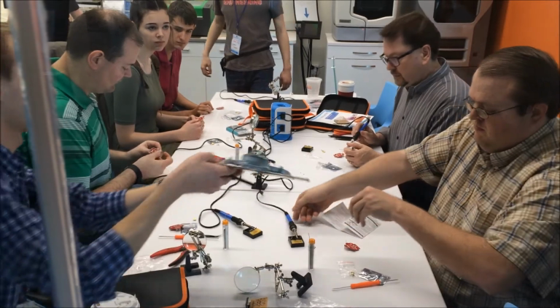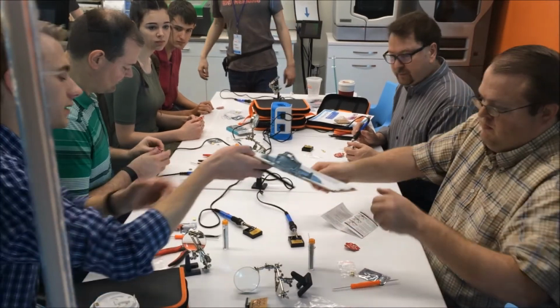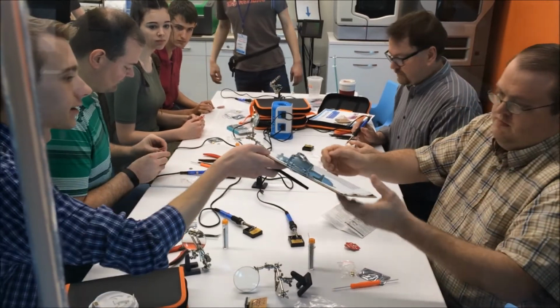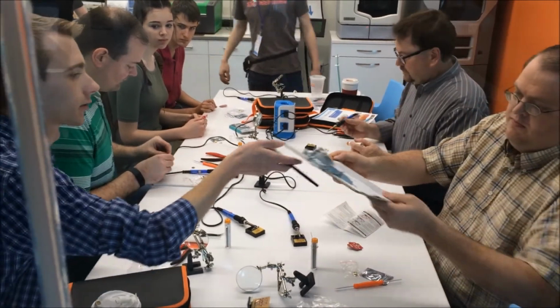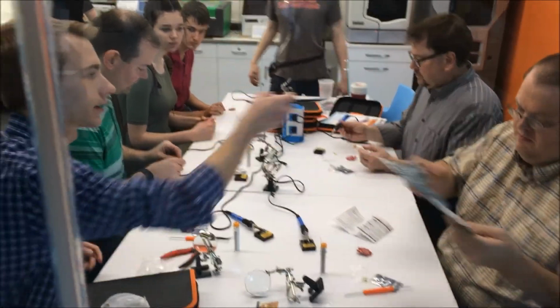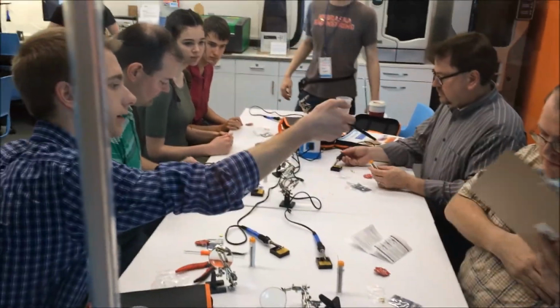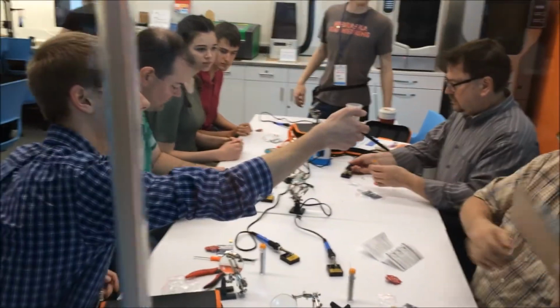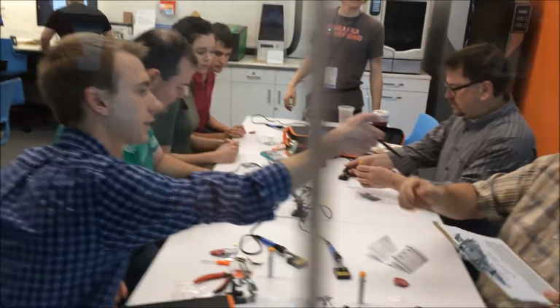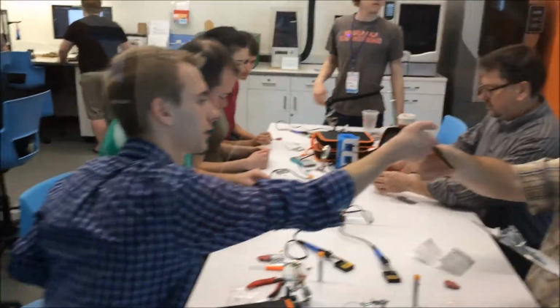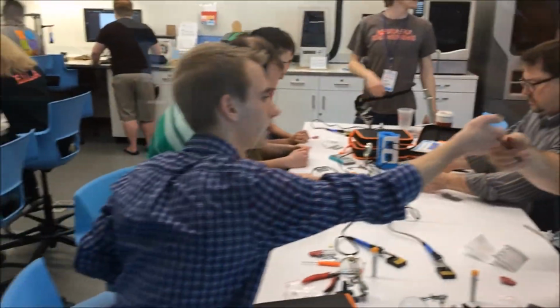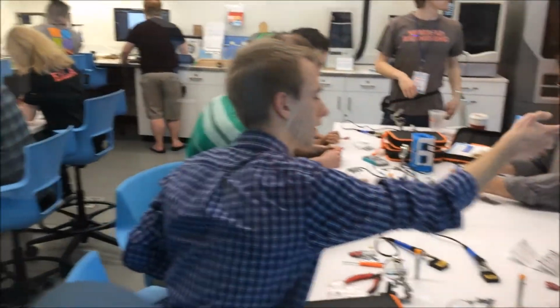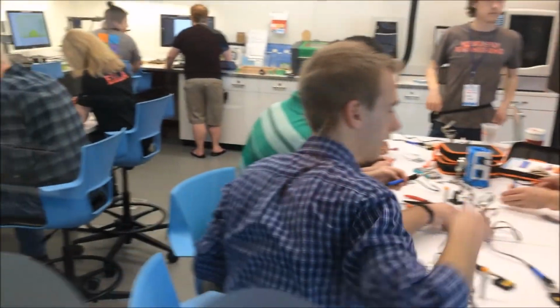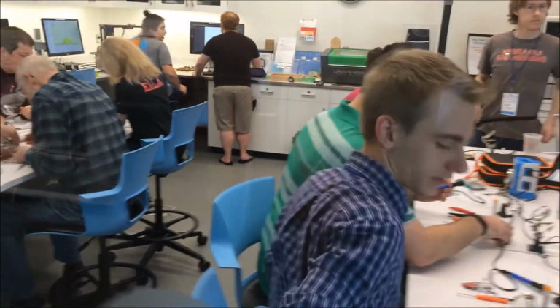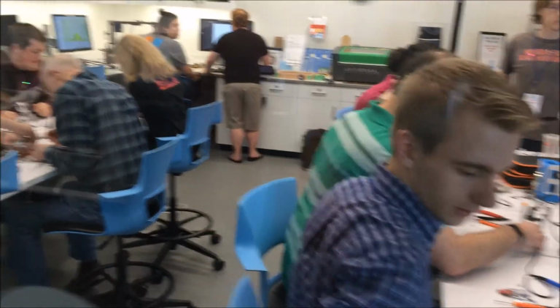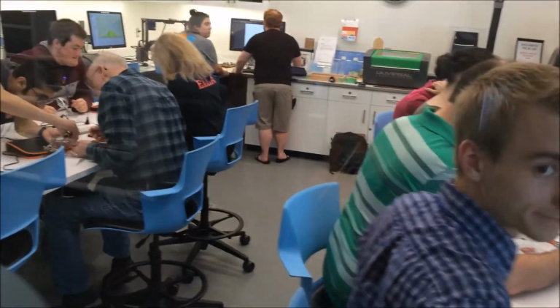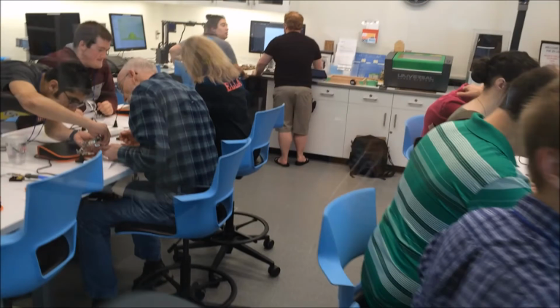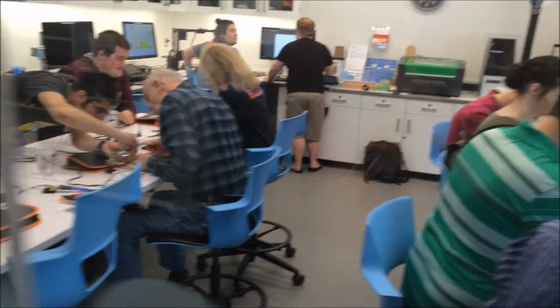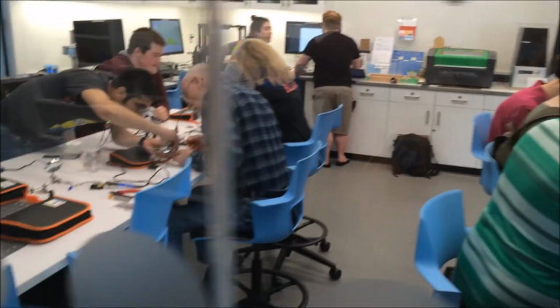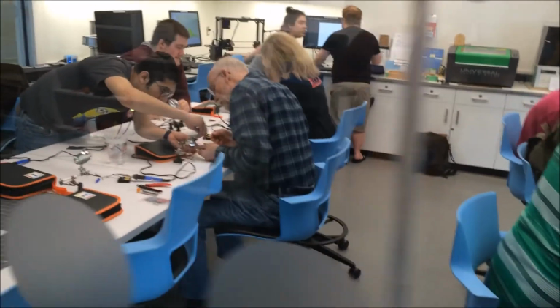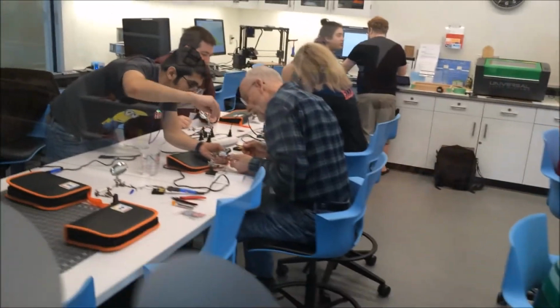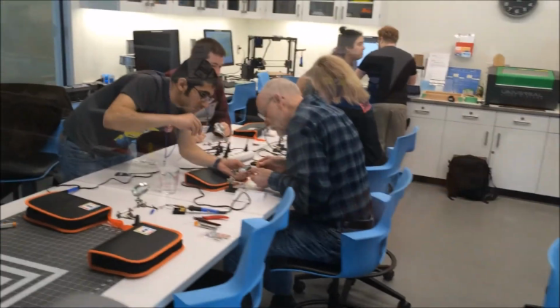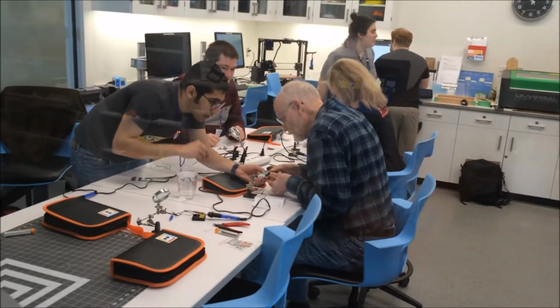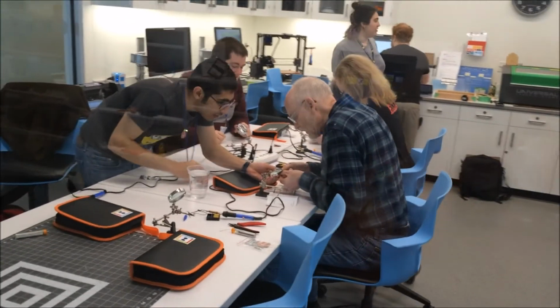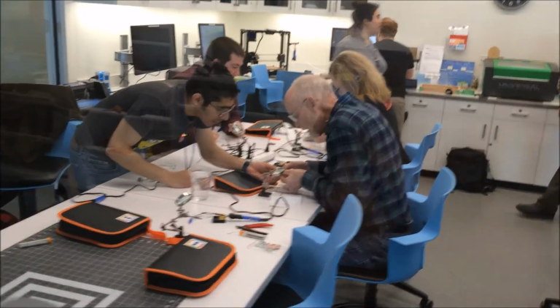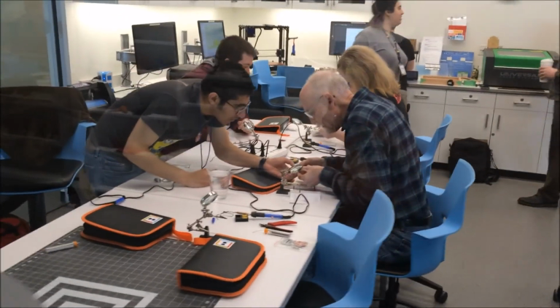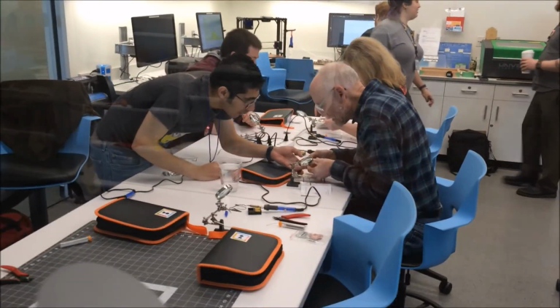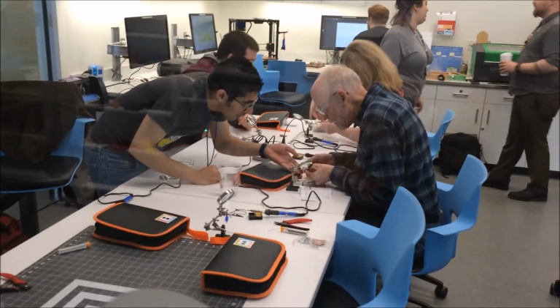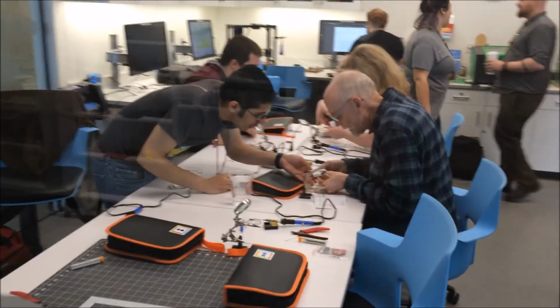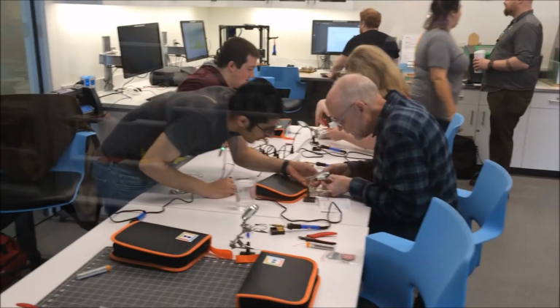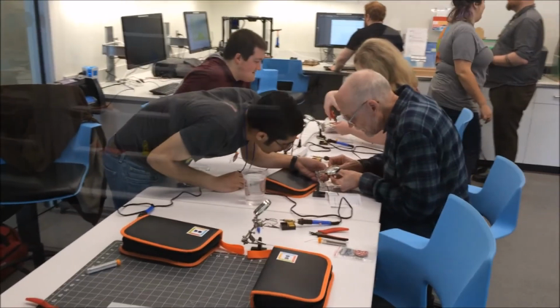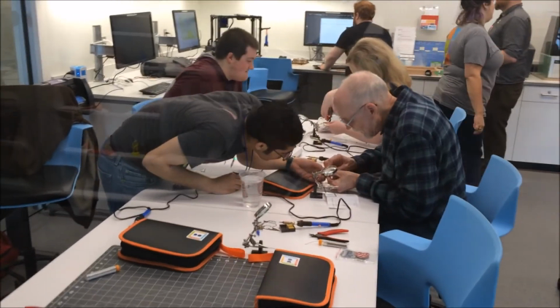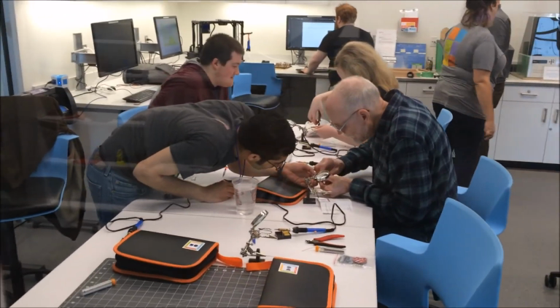These people are taking a free soldering class, and in the background you can see 3D printers, laser cutters, and more. To use them, all you need to do is pay for the materials you are using.